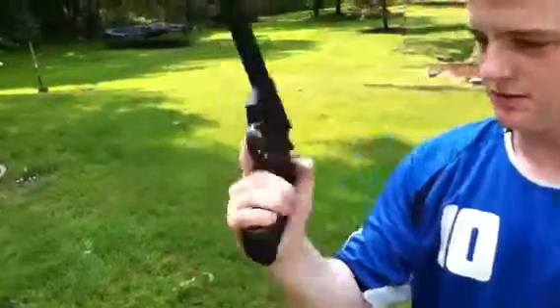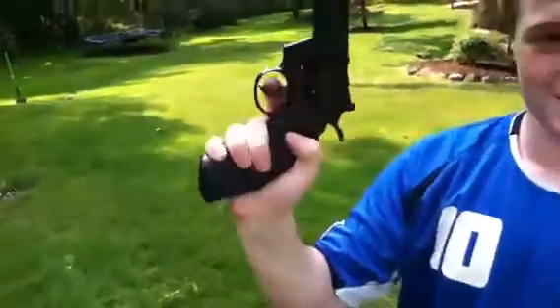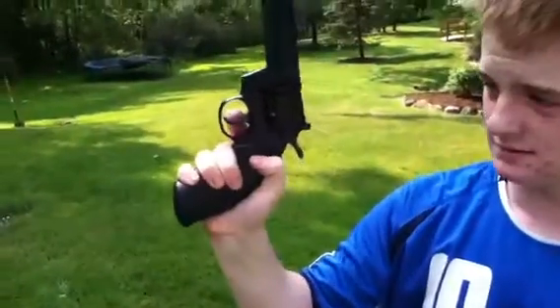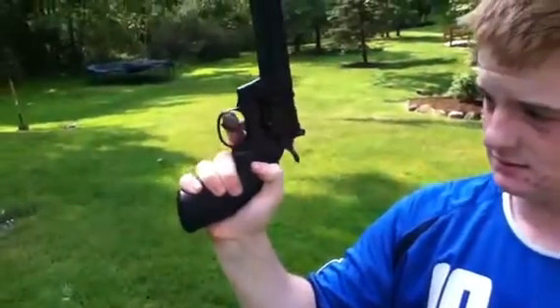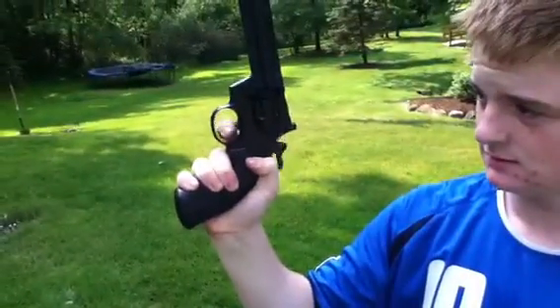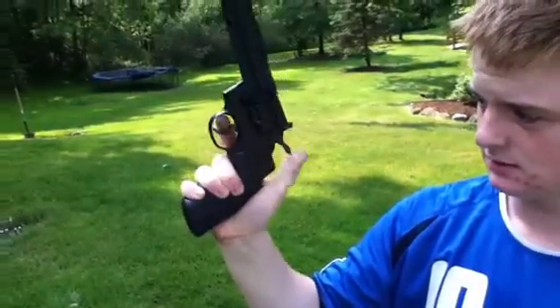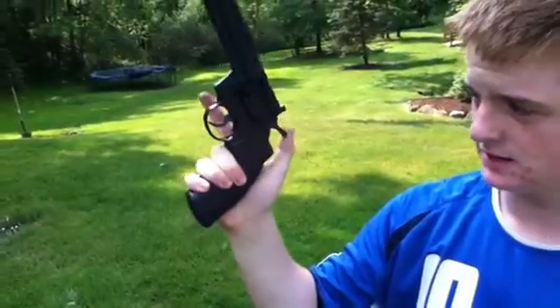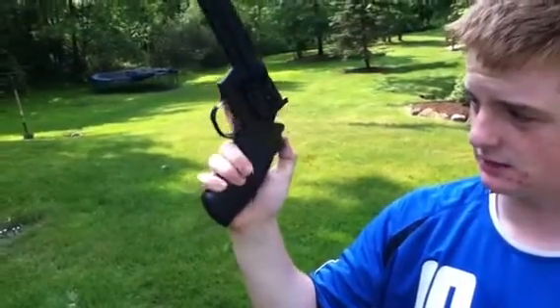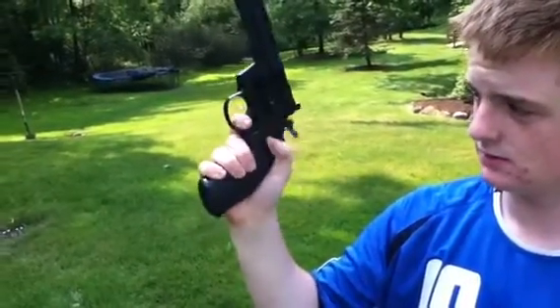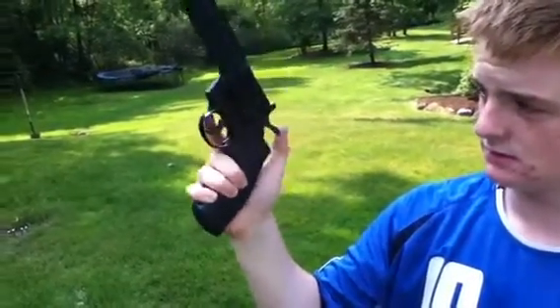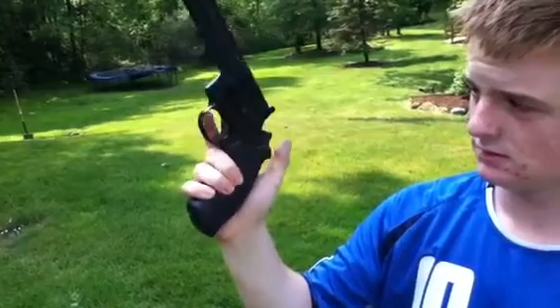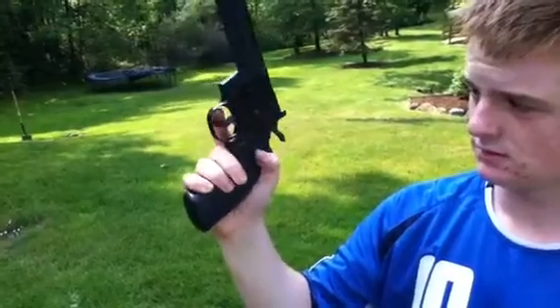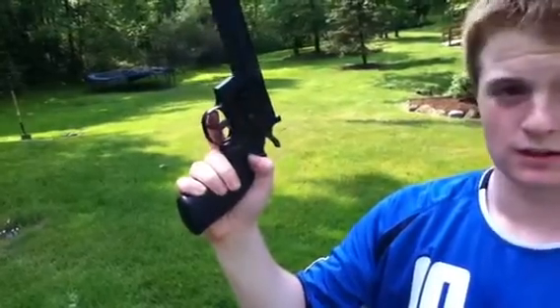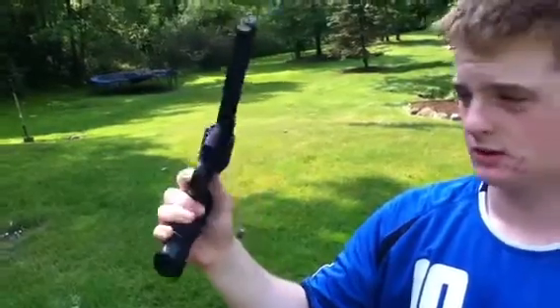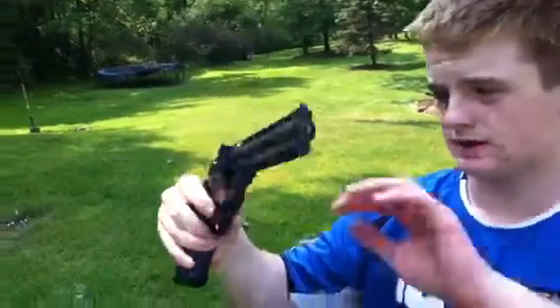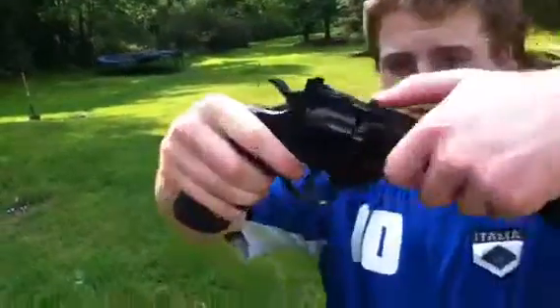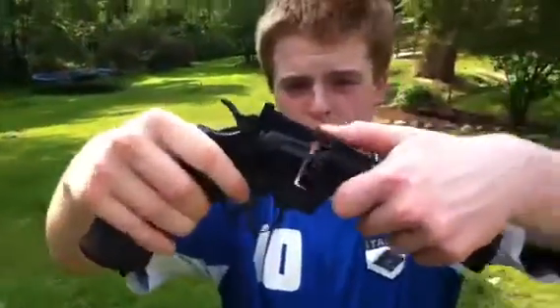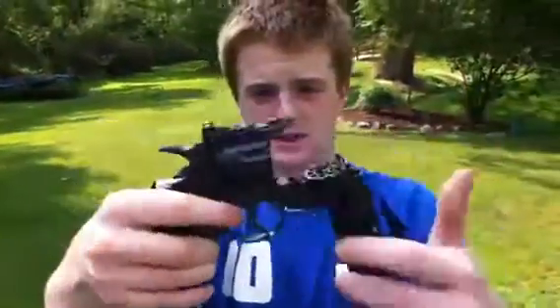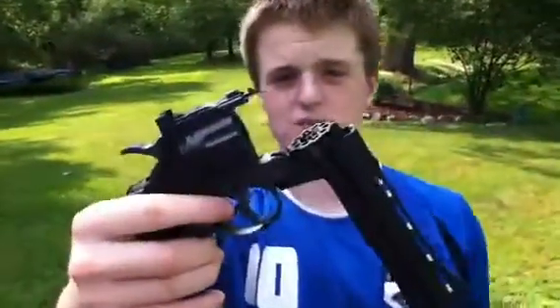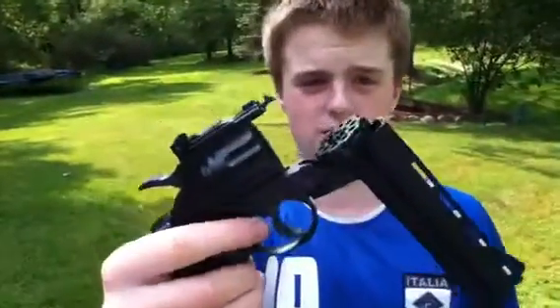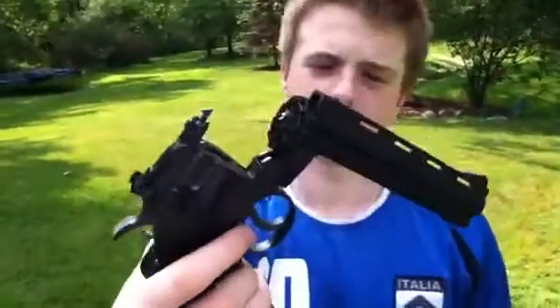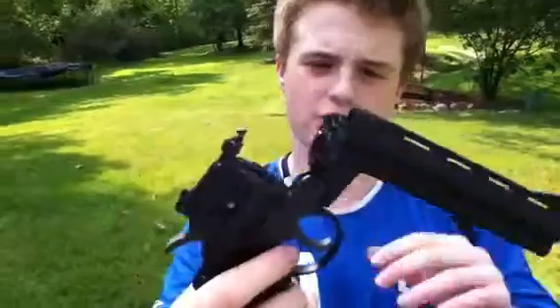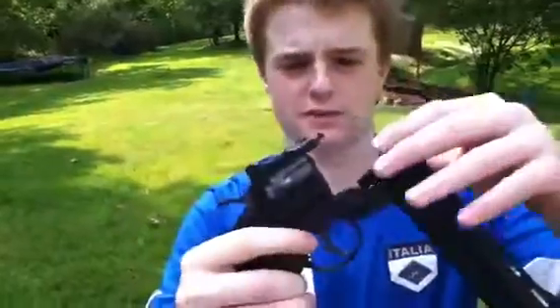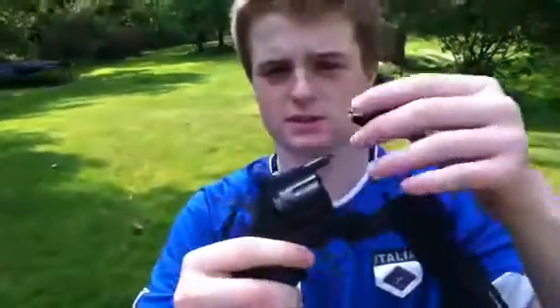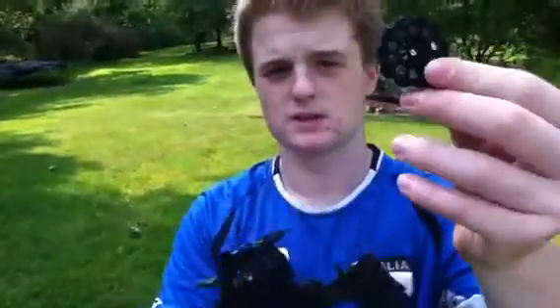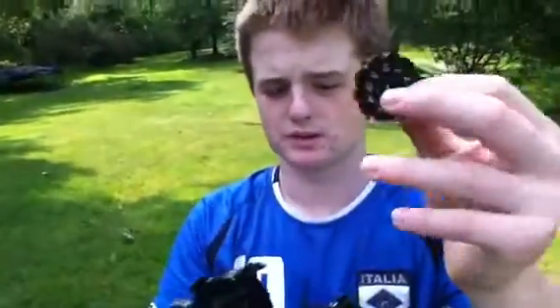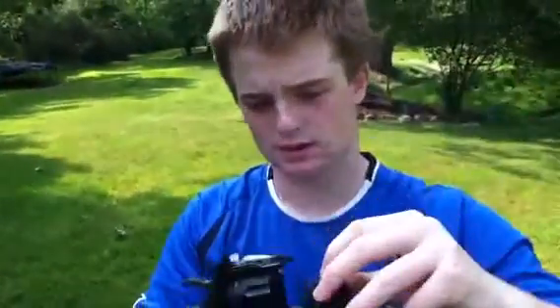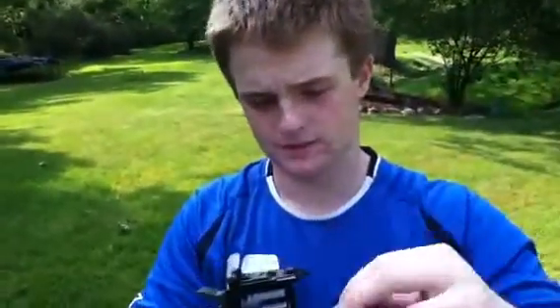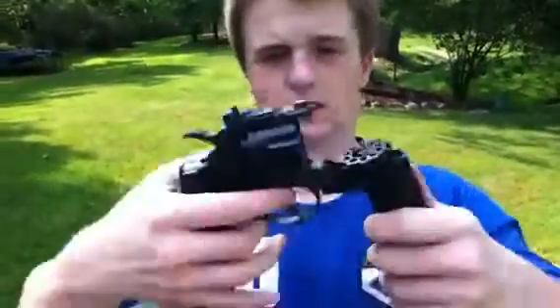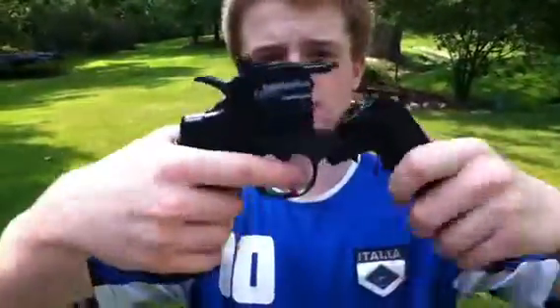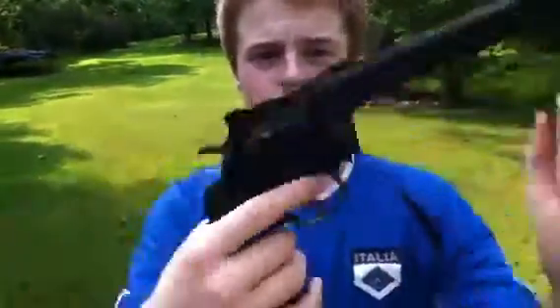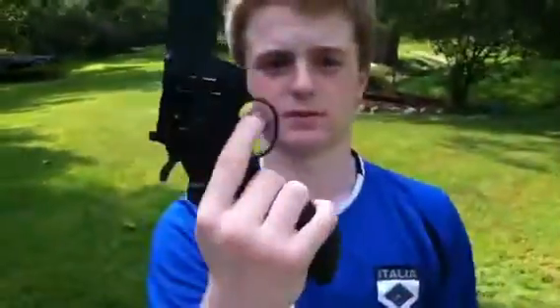You have double action and single action. To load pellets, the barrel breaks, kind of like a Schofield revolver if you've ever seen those. Ten pellets go in here, then you shut it and fire.